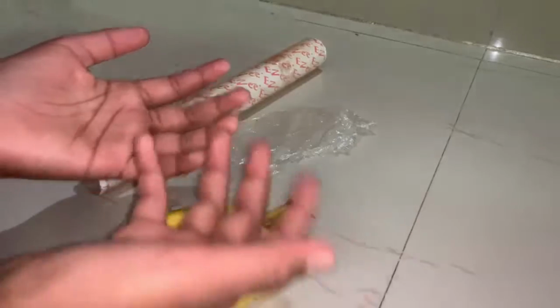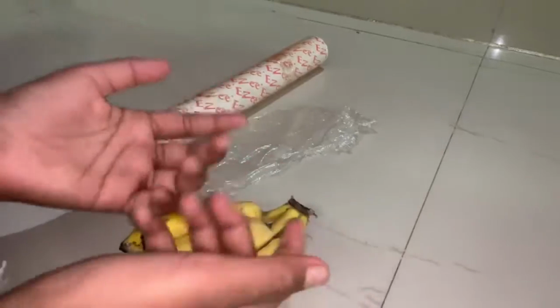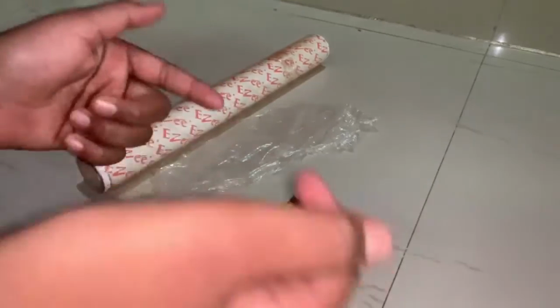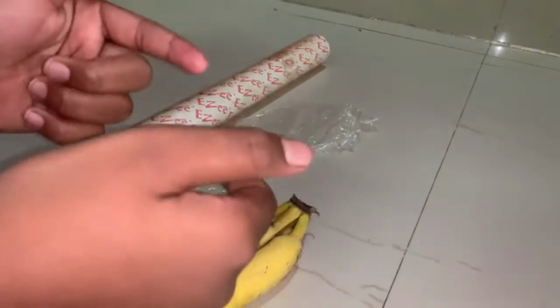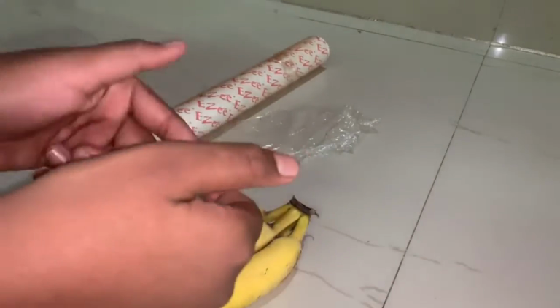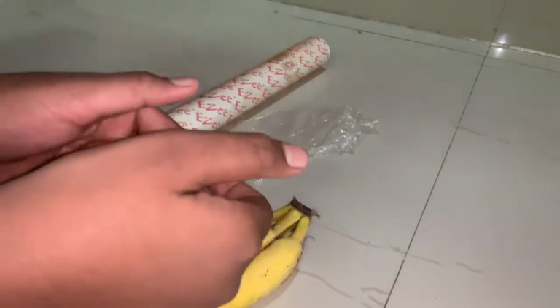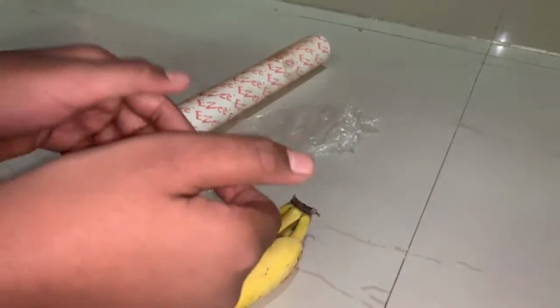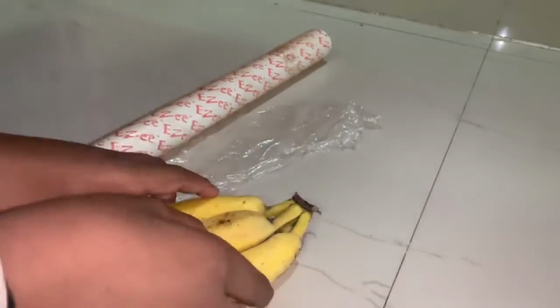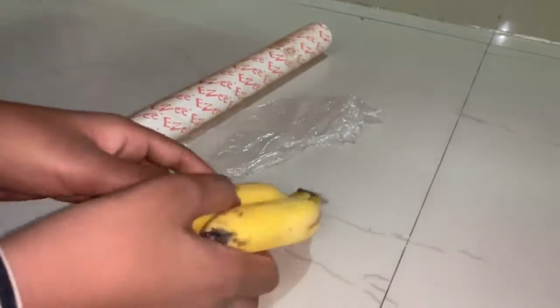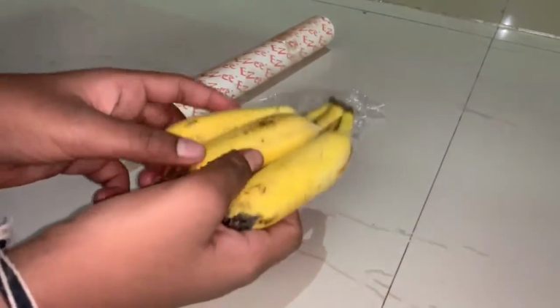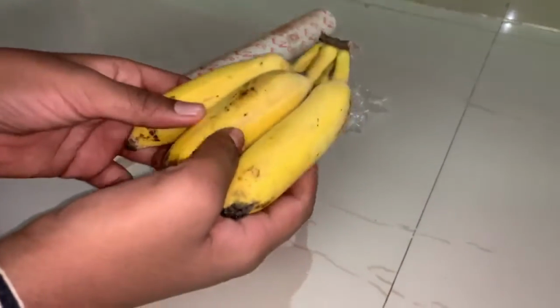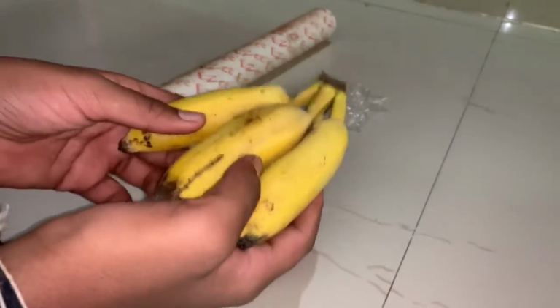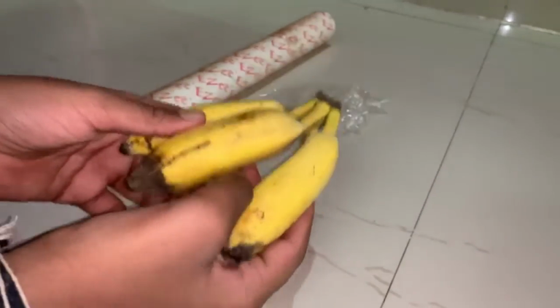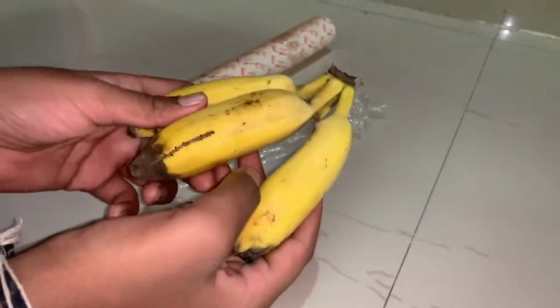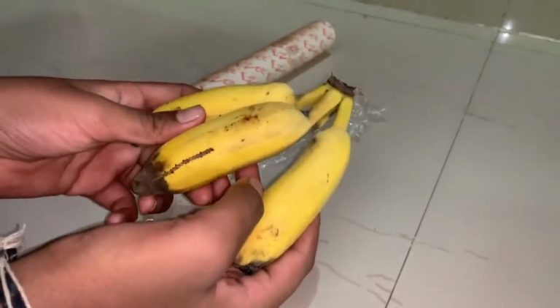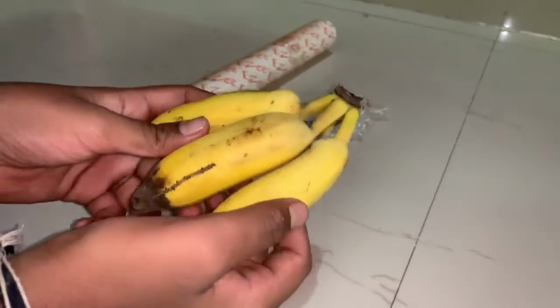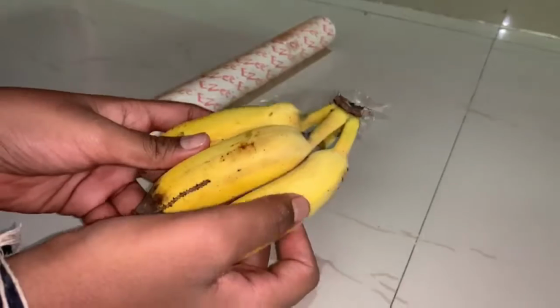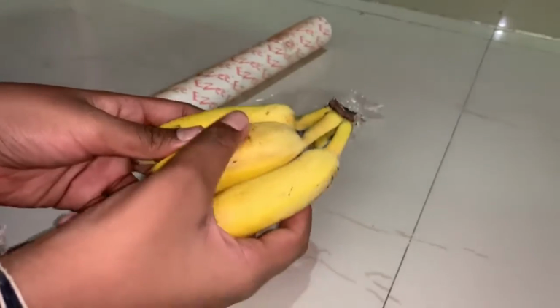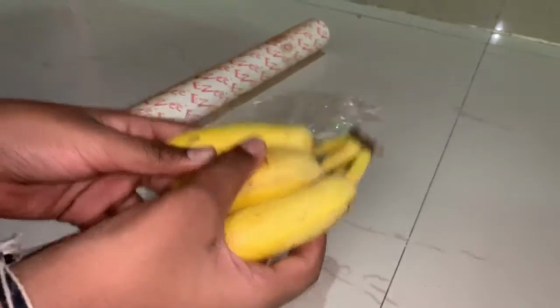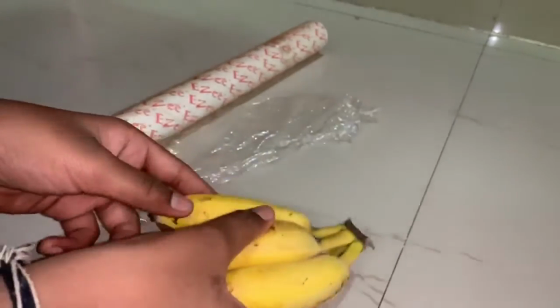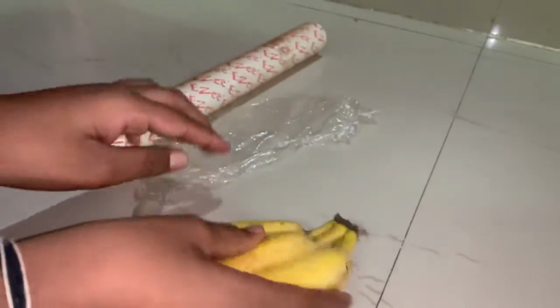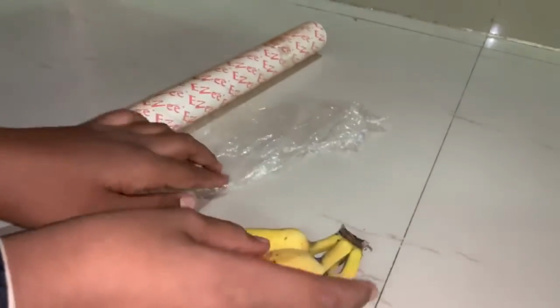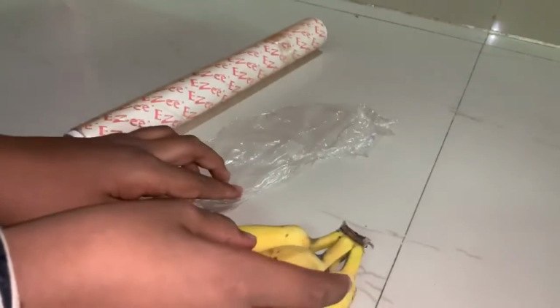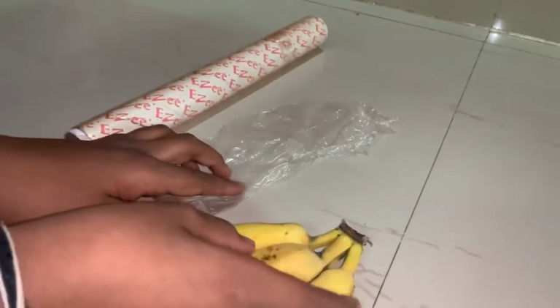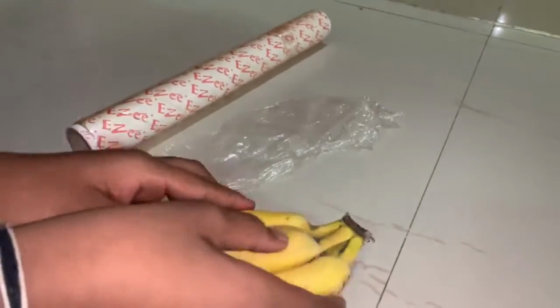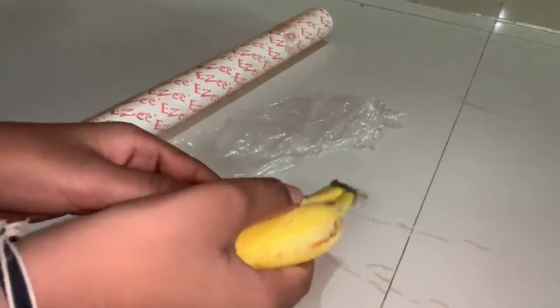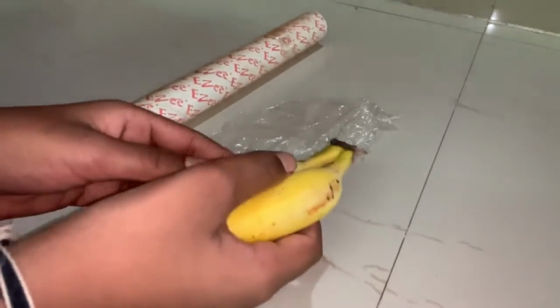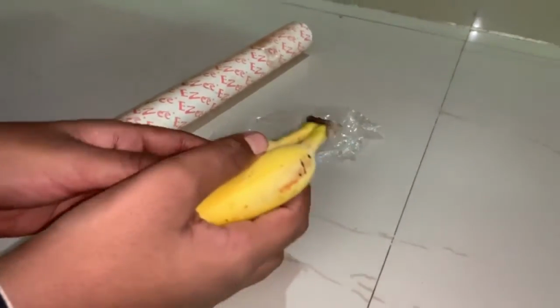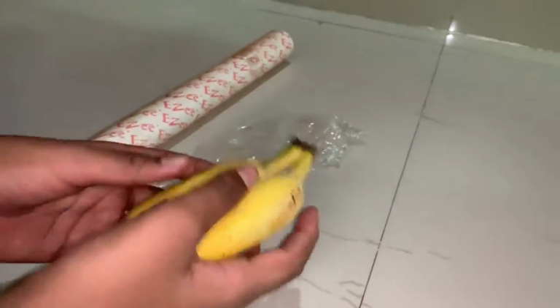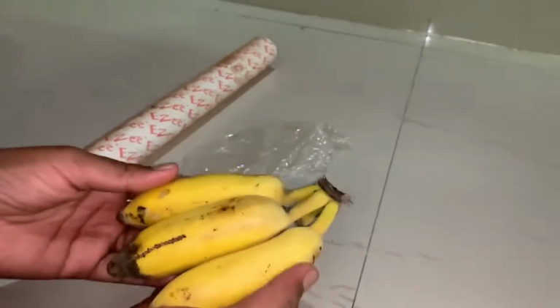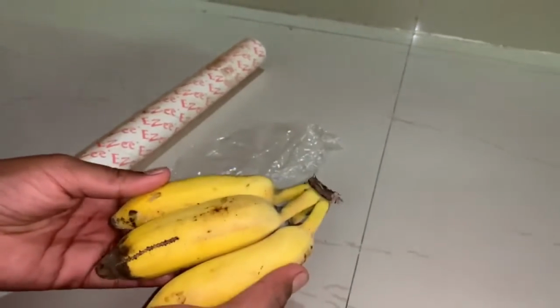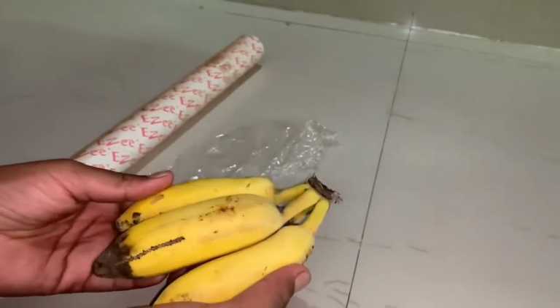In this video I'll give you a trick to keep bananas fresh for a longer period of time. For this trick you need cling film. And also don't forget to subscribe to our channel.